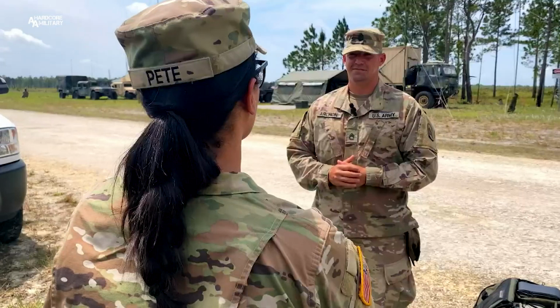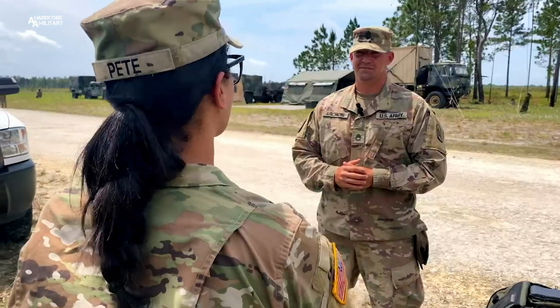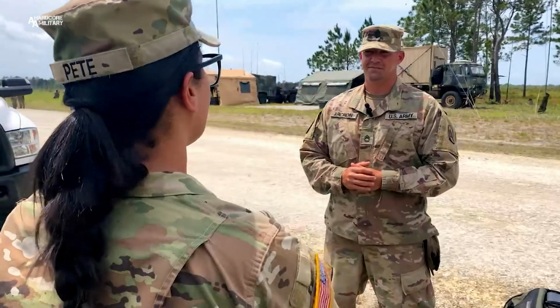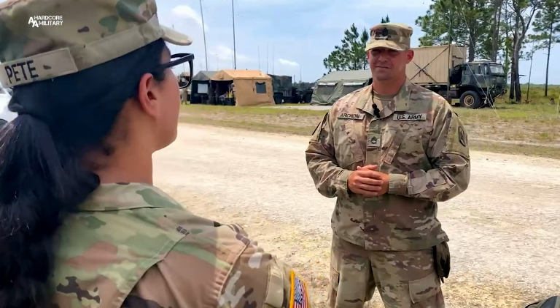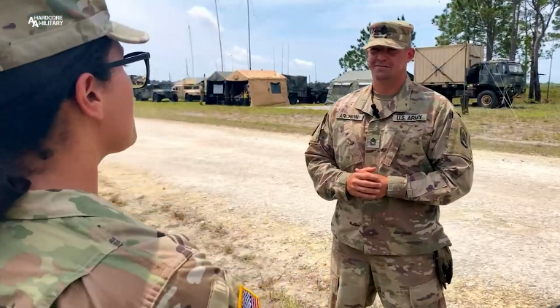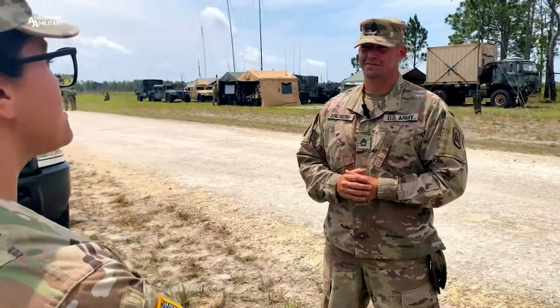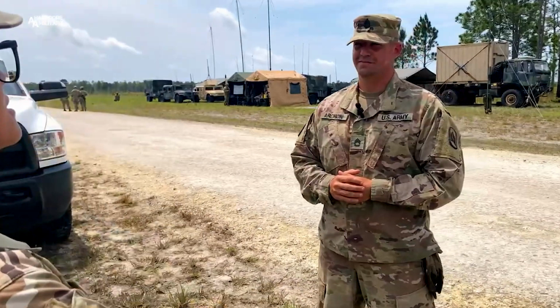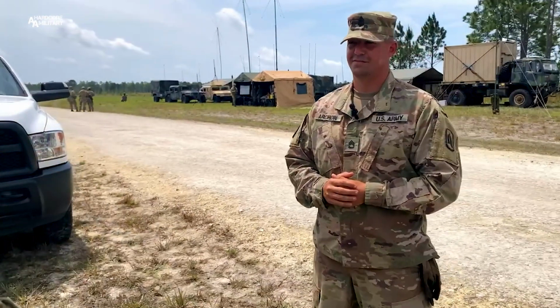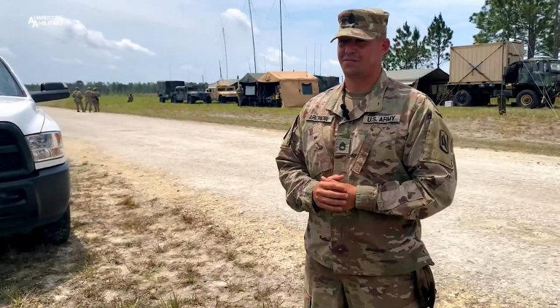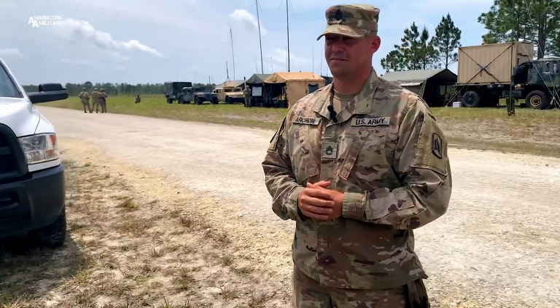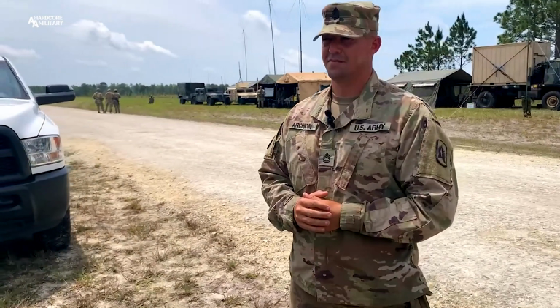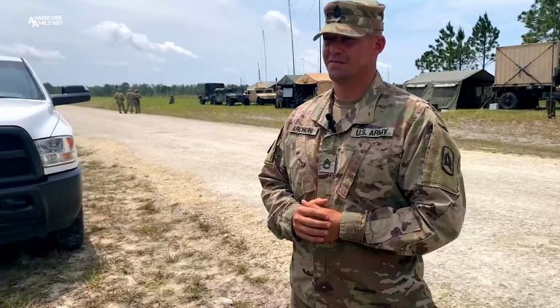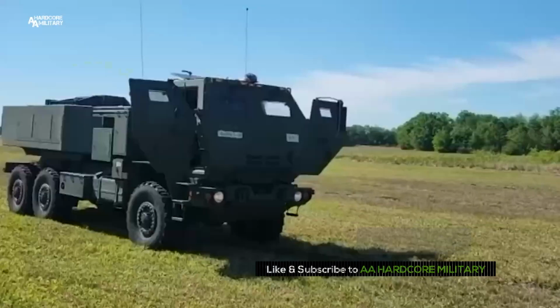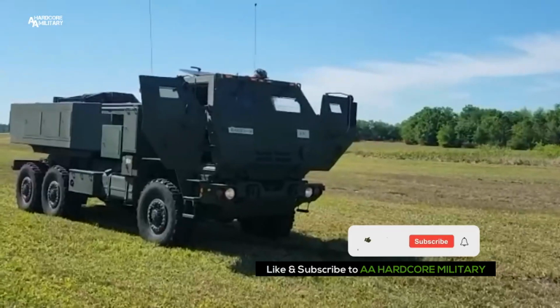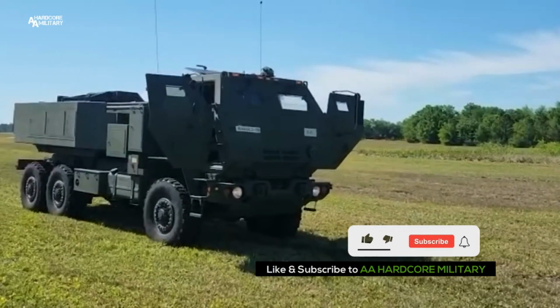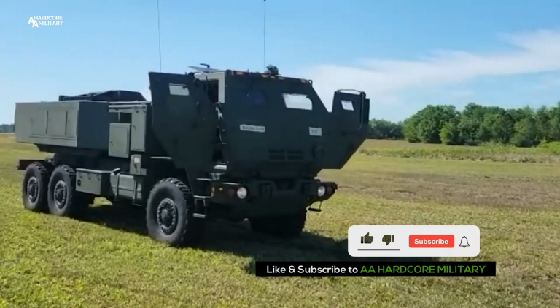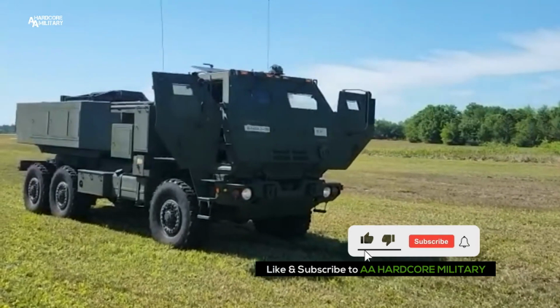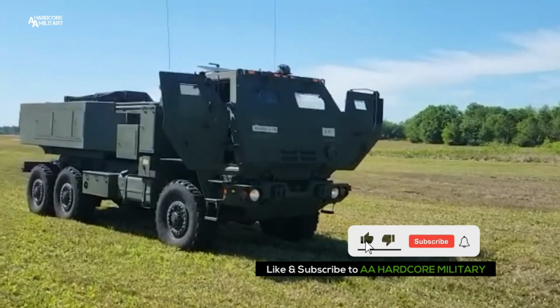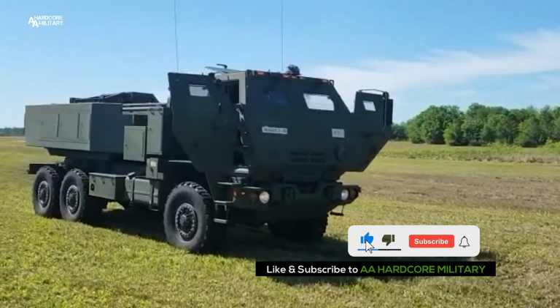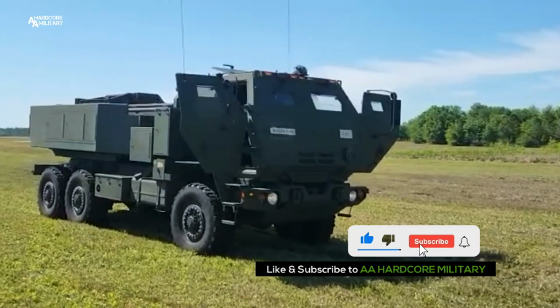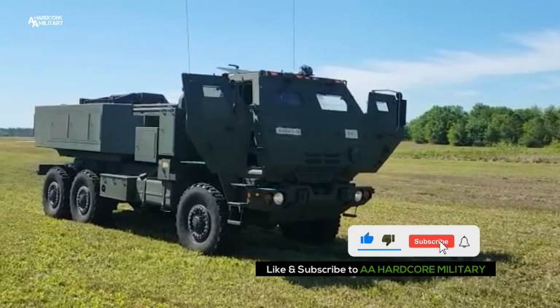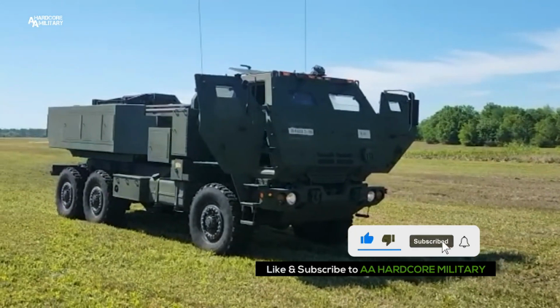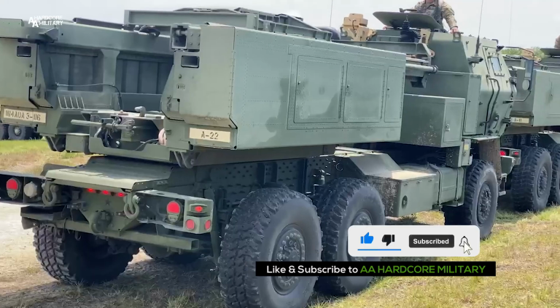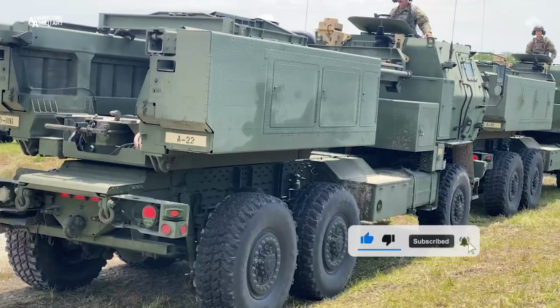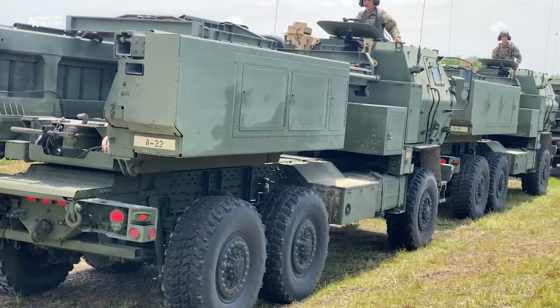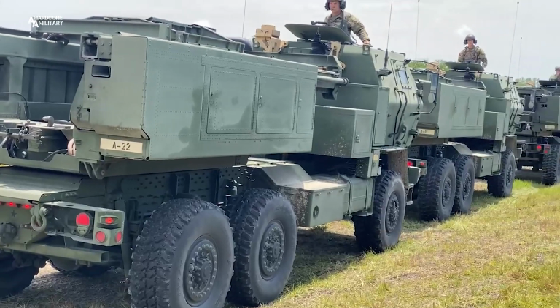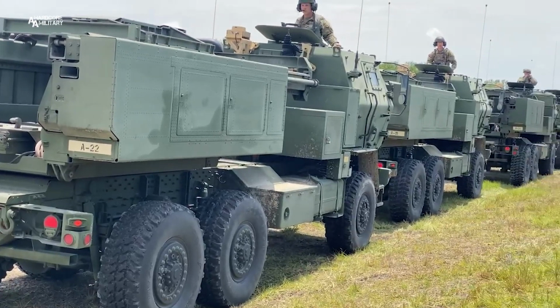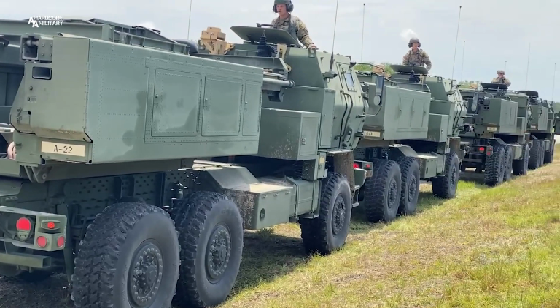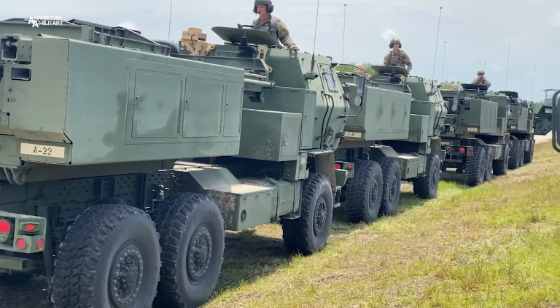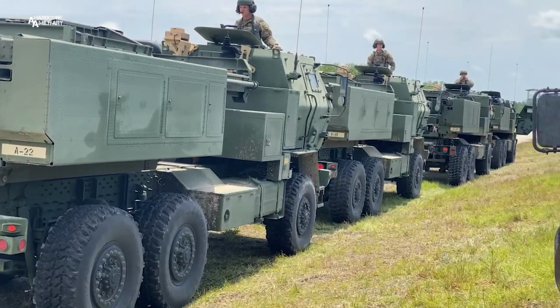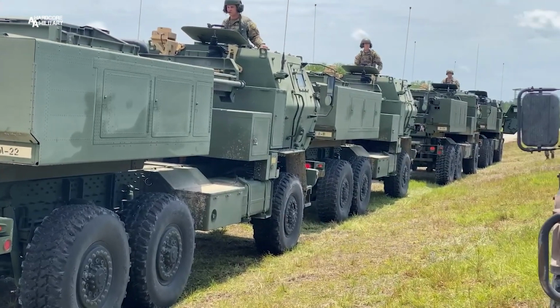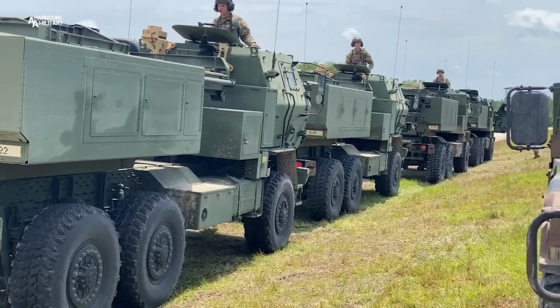Sergeant First Class John Archon, a 13-mike multiple launch rocket system crew member with 3rd of the 116th Field Artillery Battalion from the Florida Army National Guard, provided insight into the HIMARS weapon system and the mobility of the equipment and soldiers.